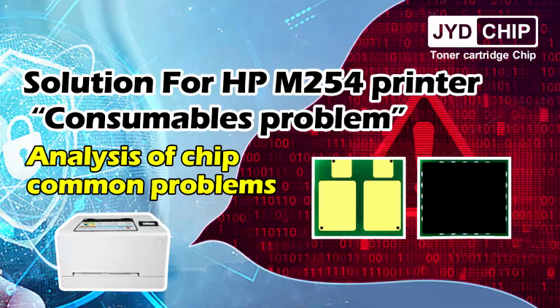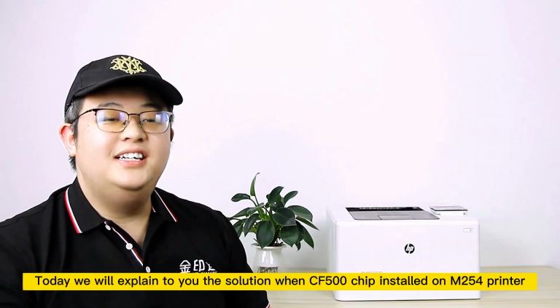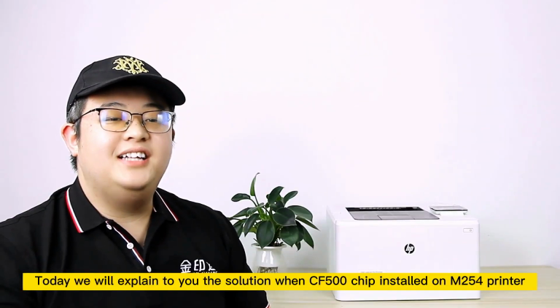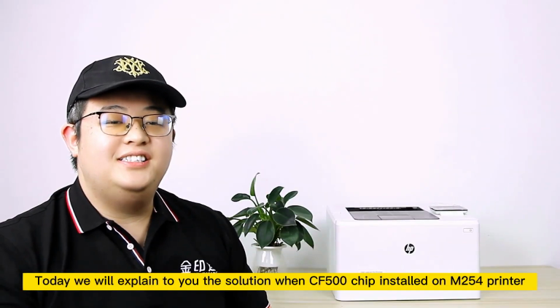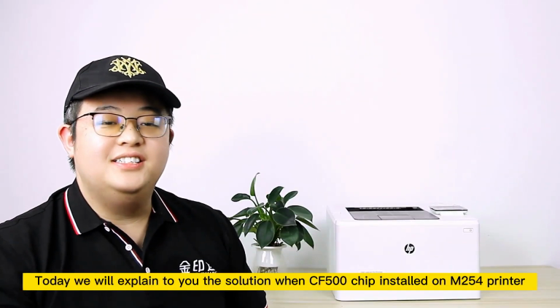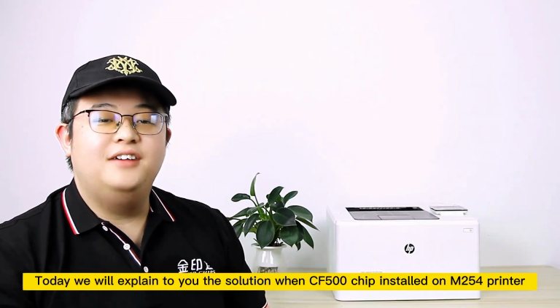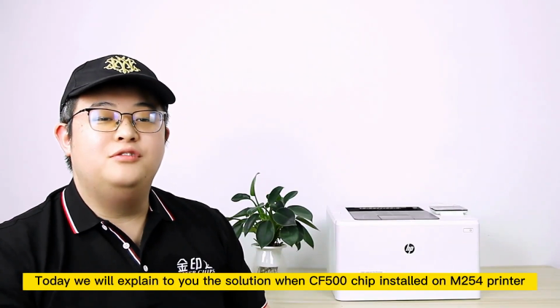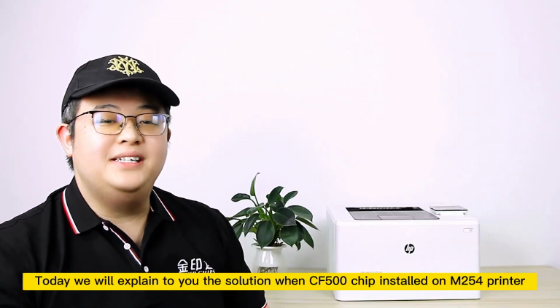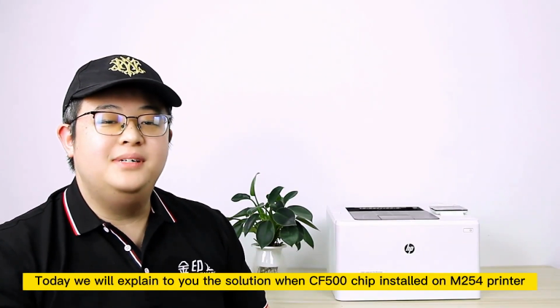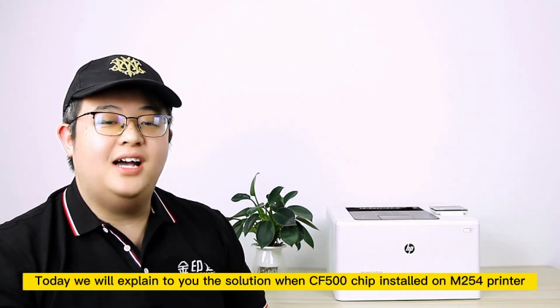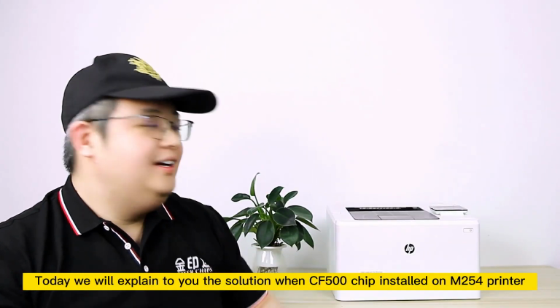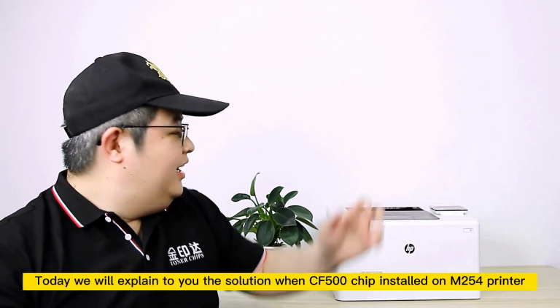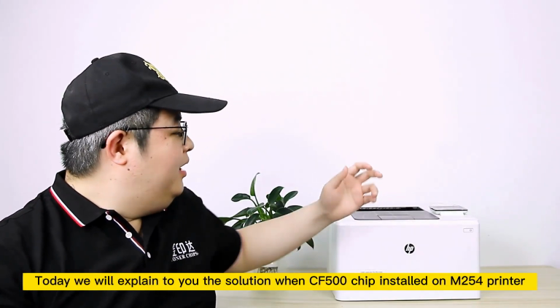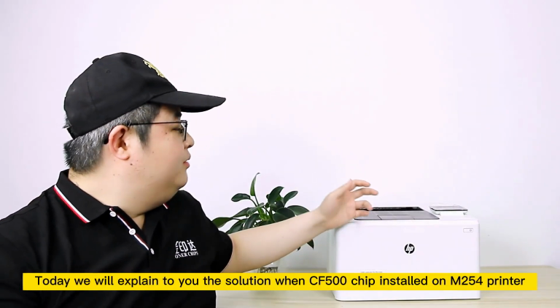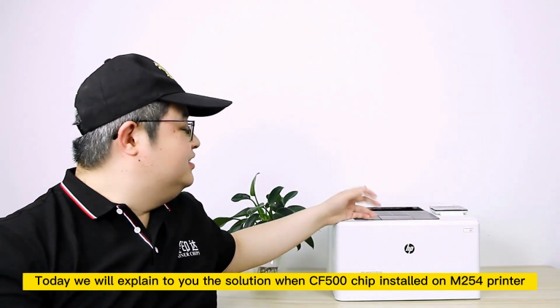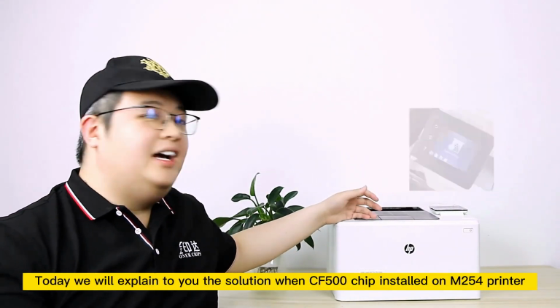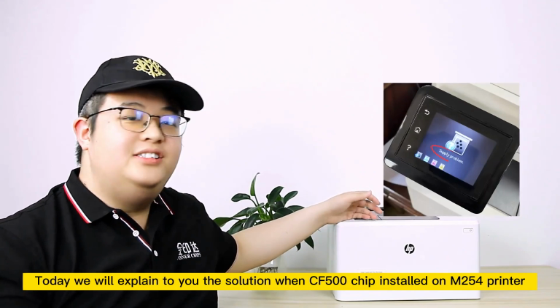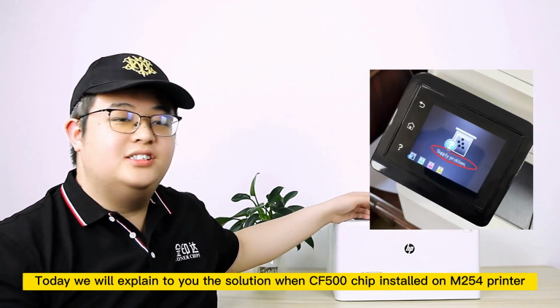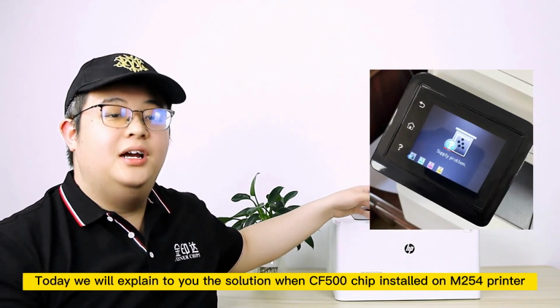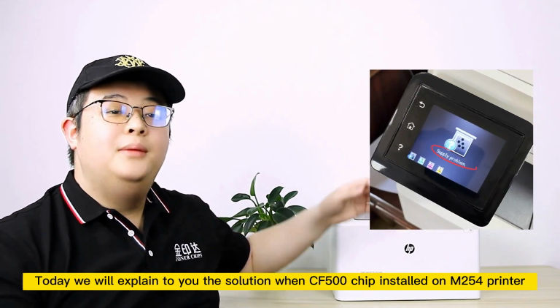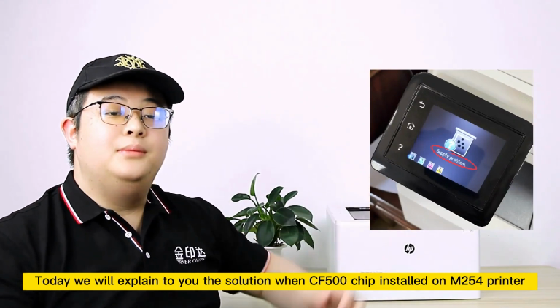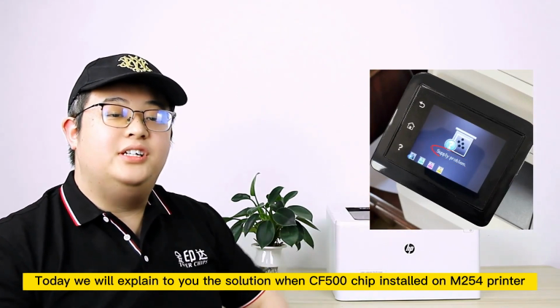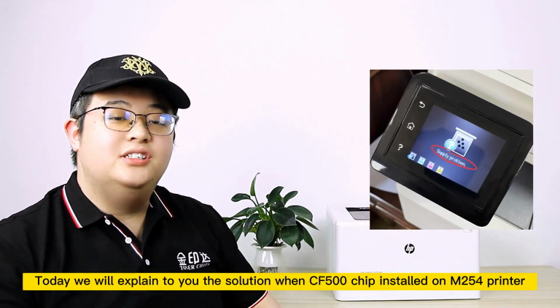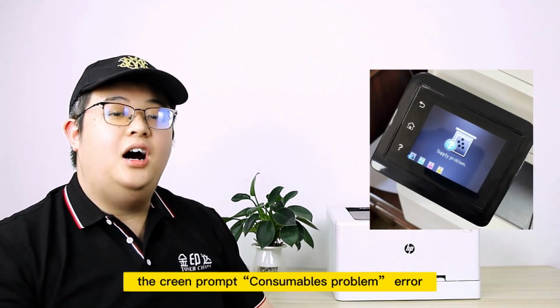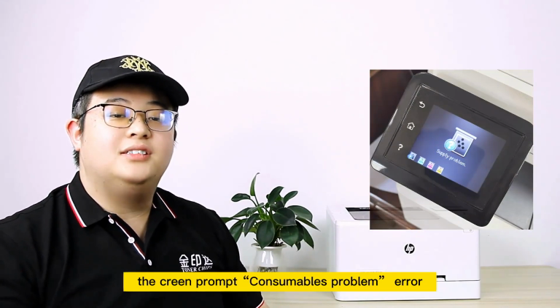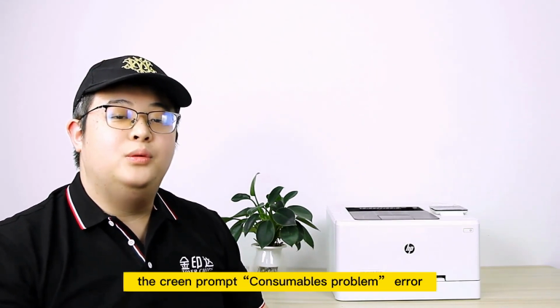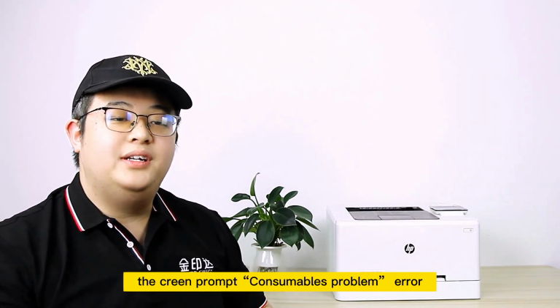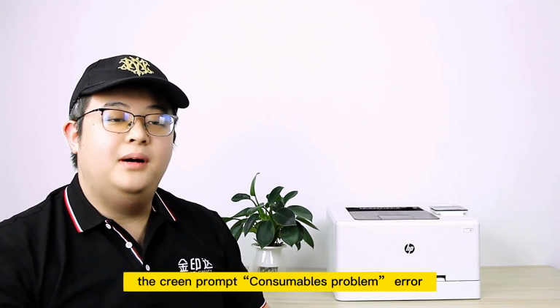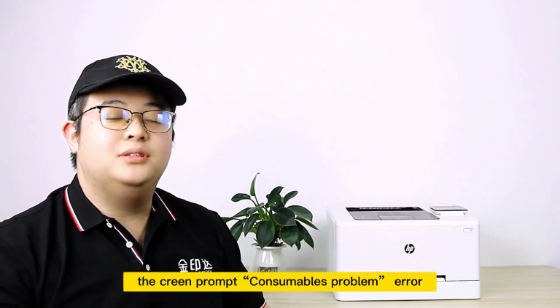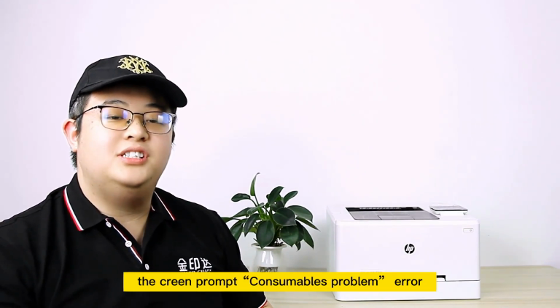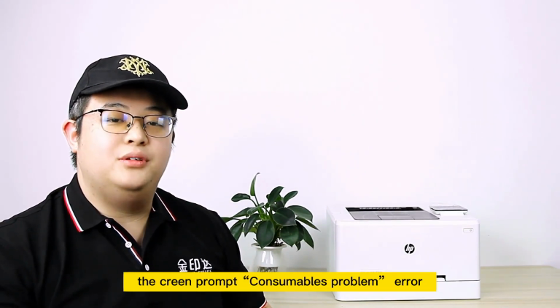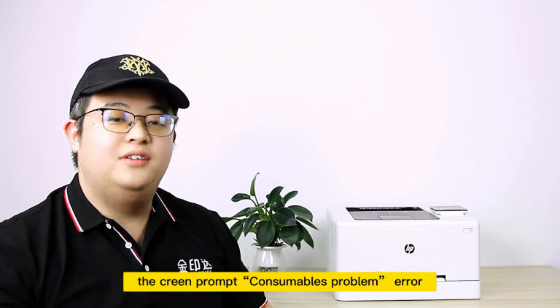Today we will explain the solution when a CF500 chip is installed on an MP150 printer and the screen prompts a consumables problem error.